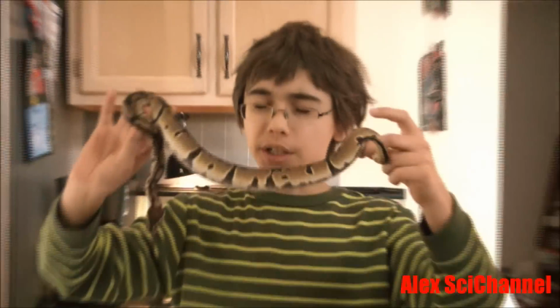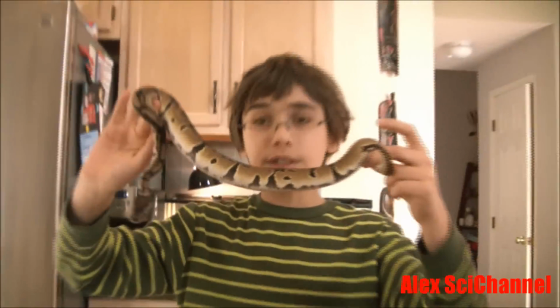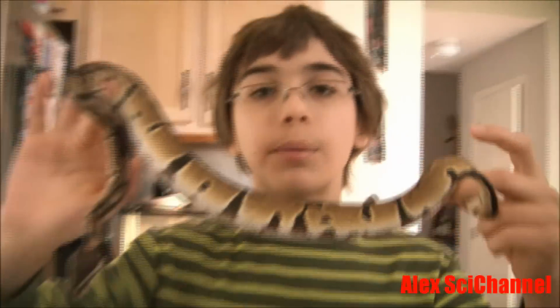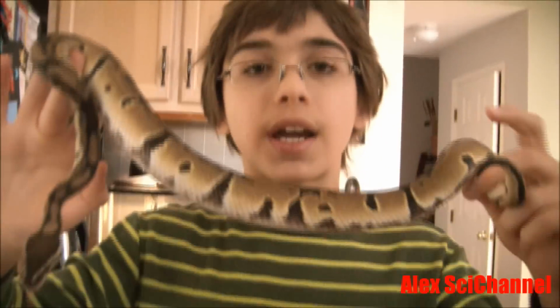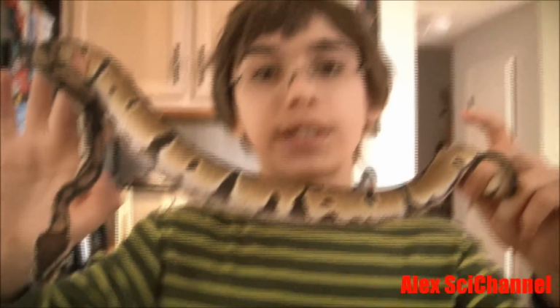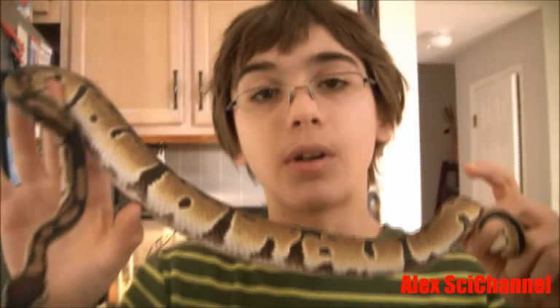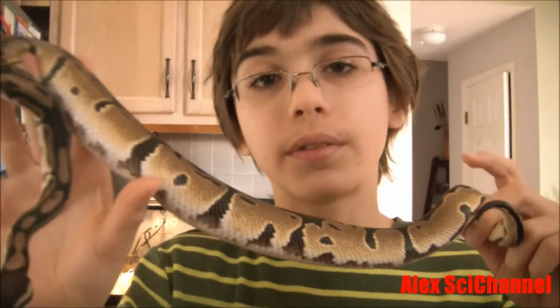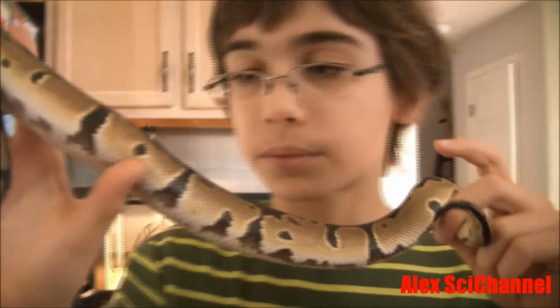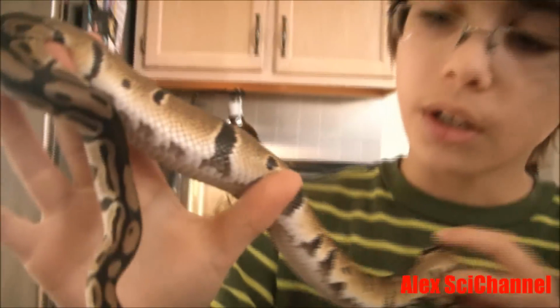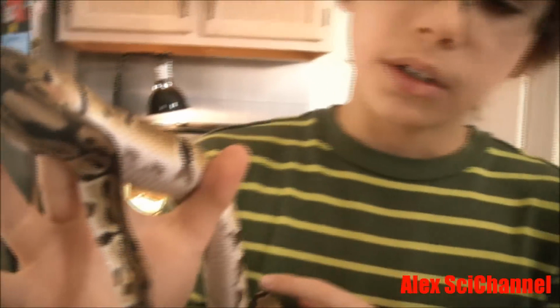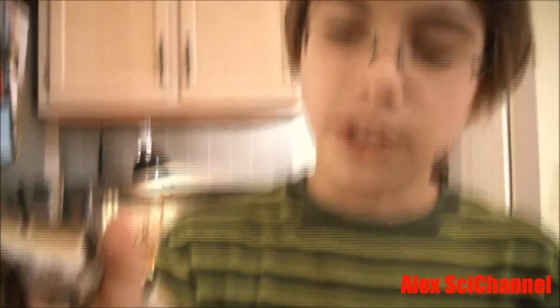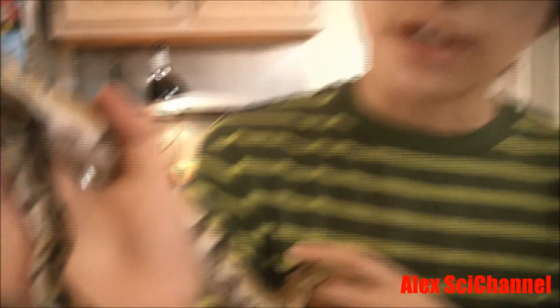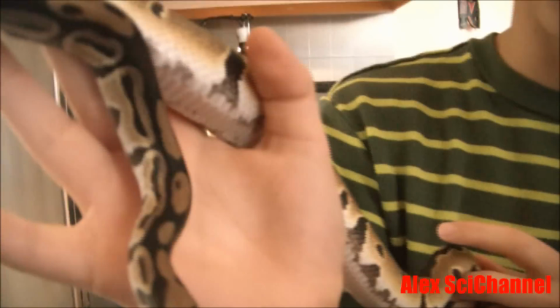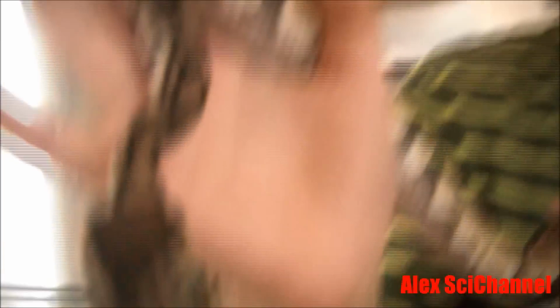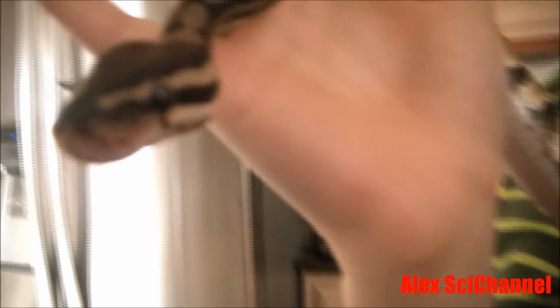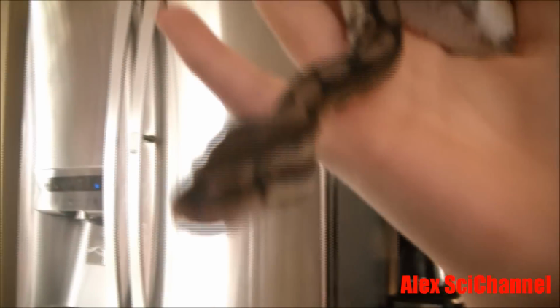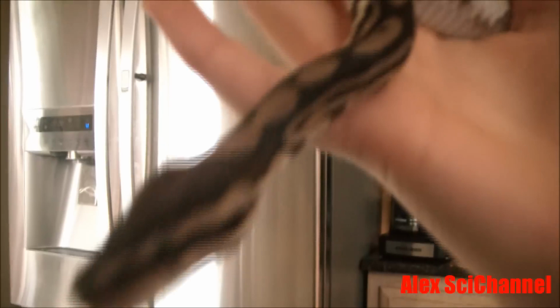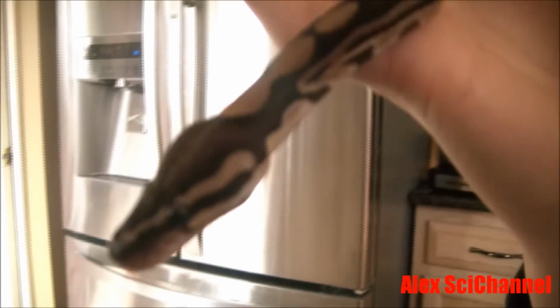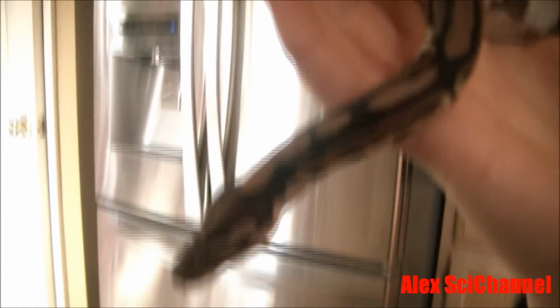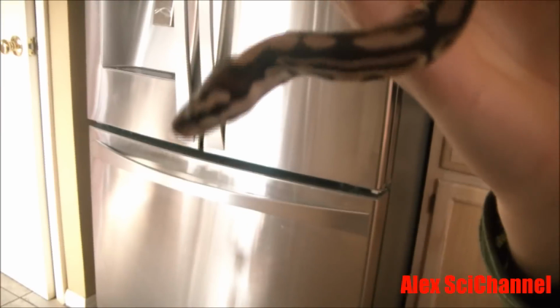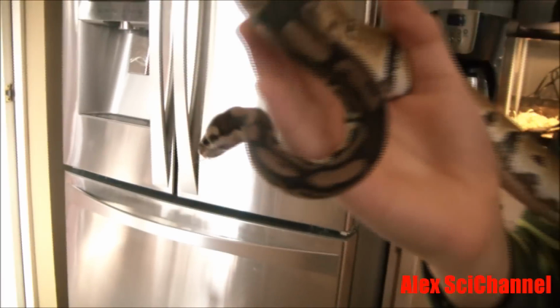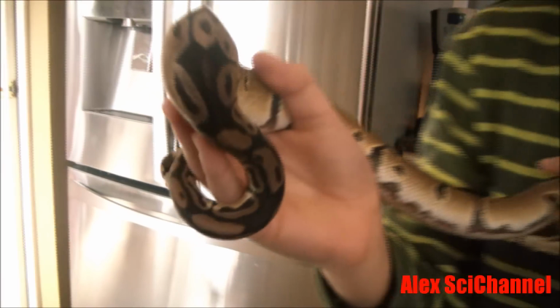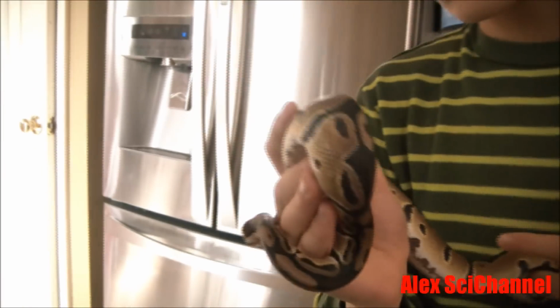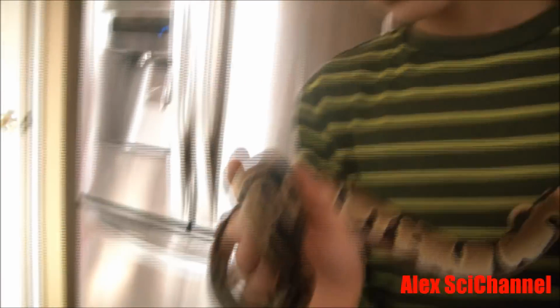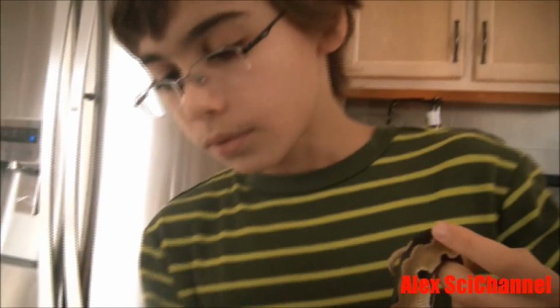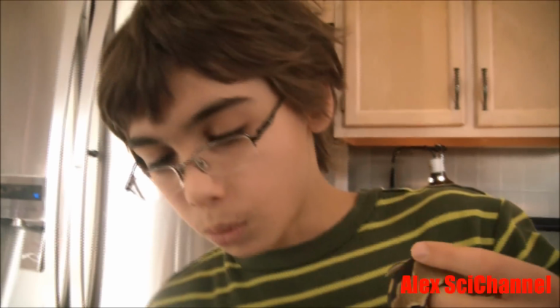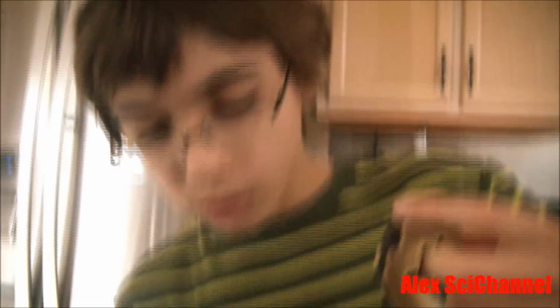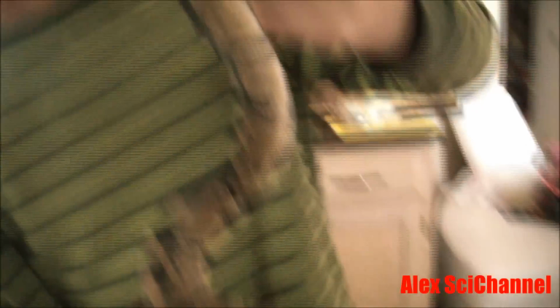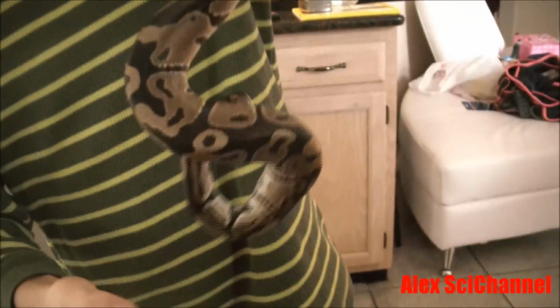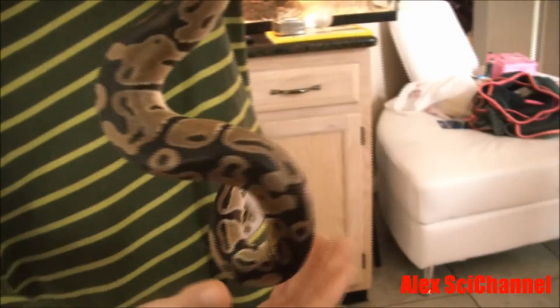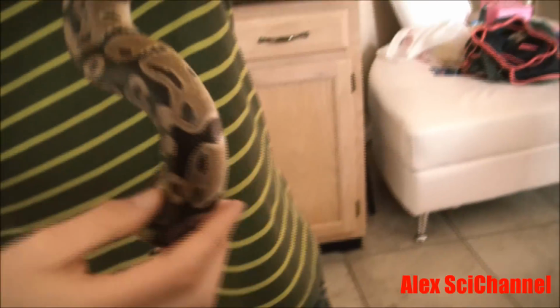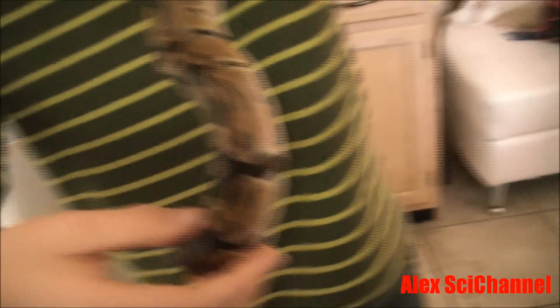He's going to double in size when he's an adult. Look at that tongue — see it? It's looking out.